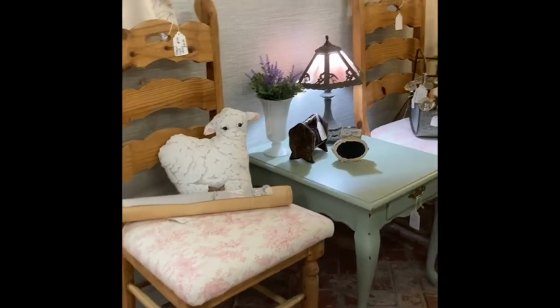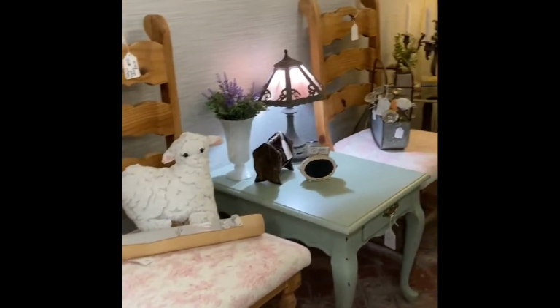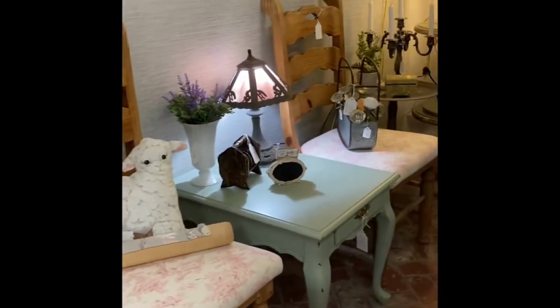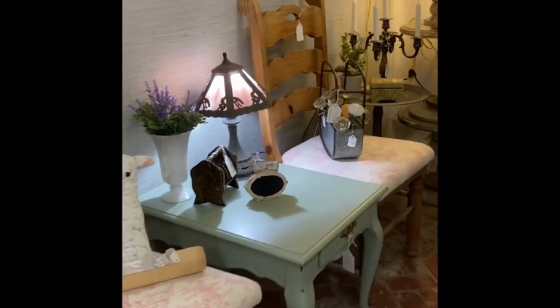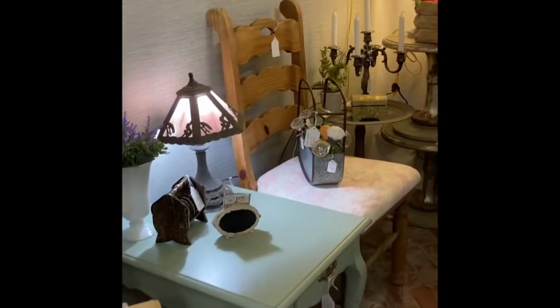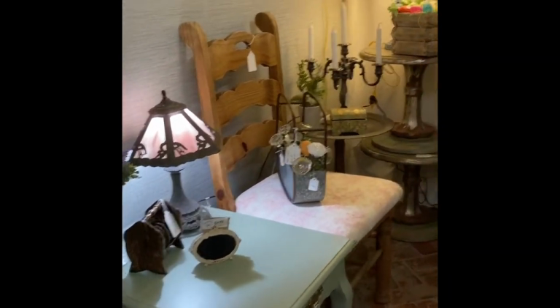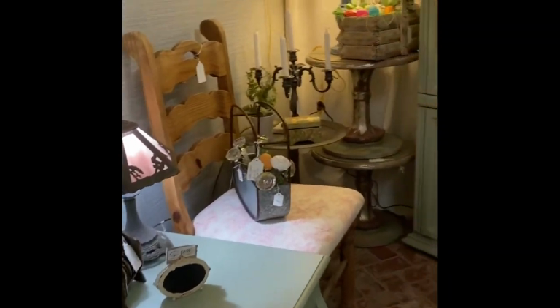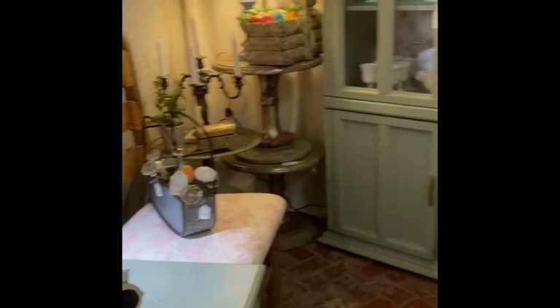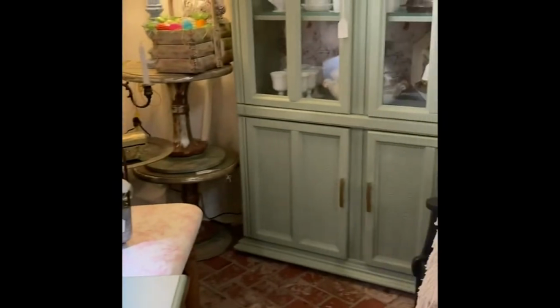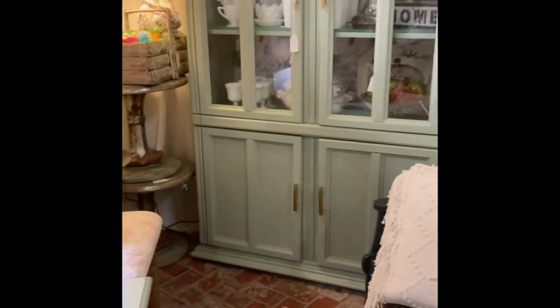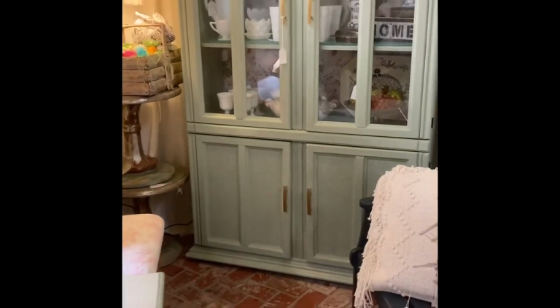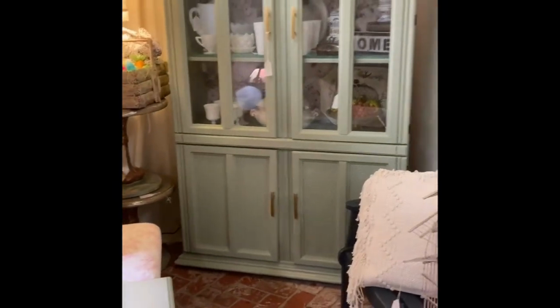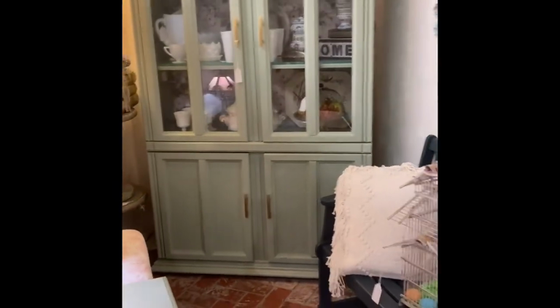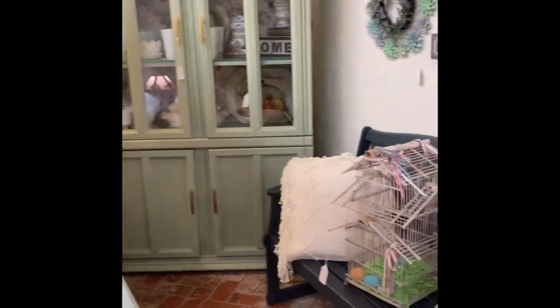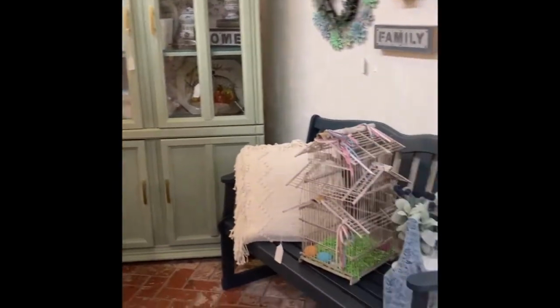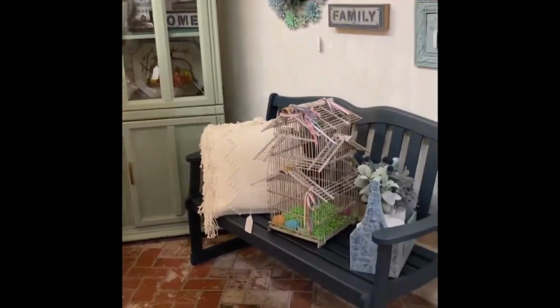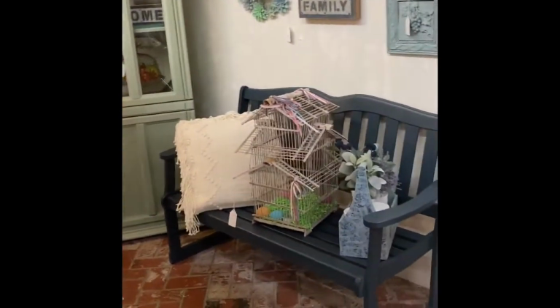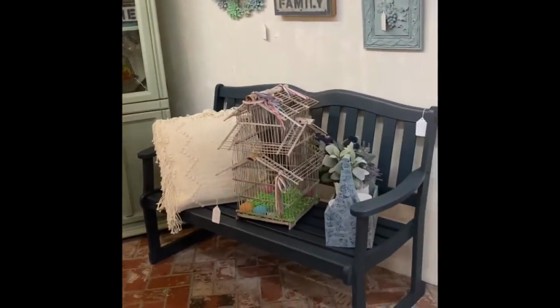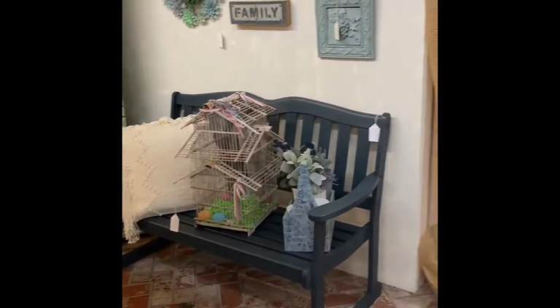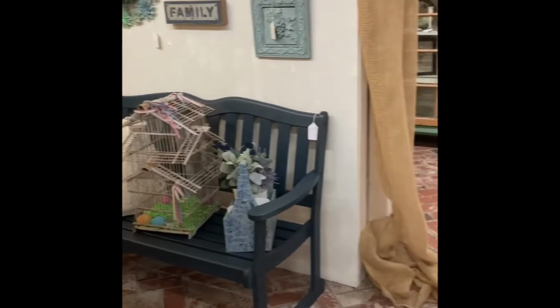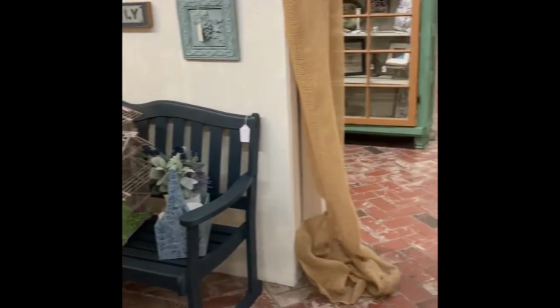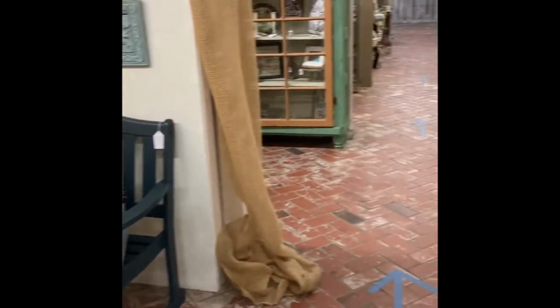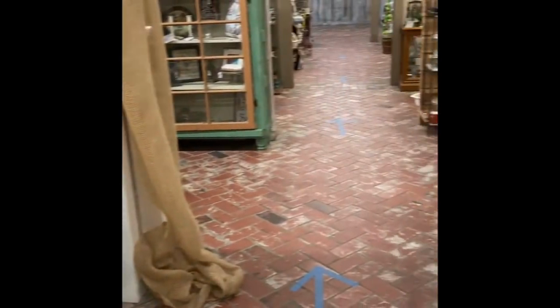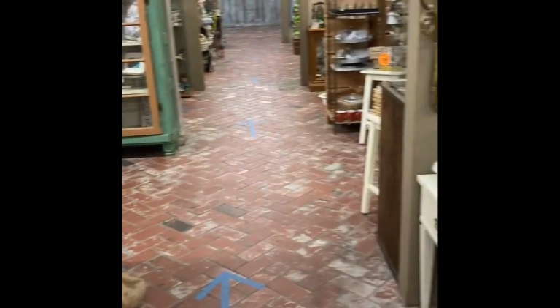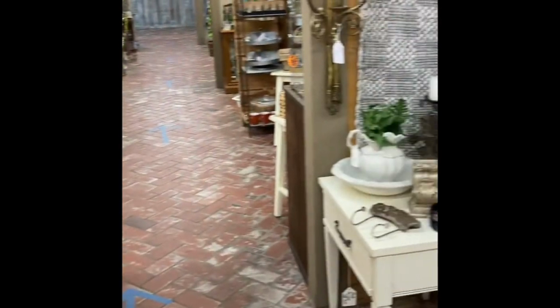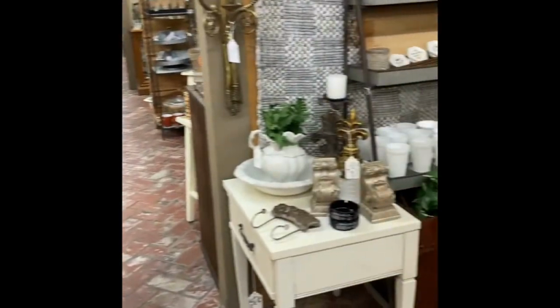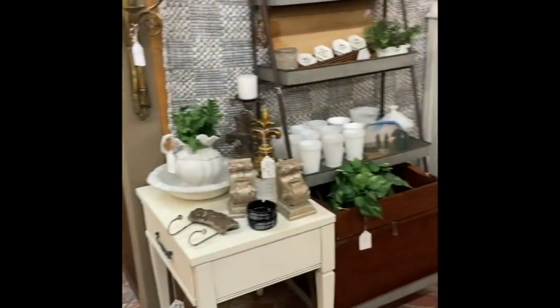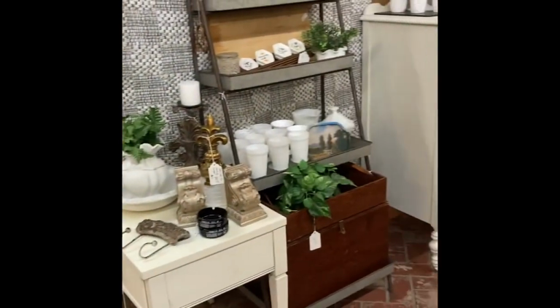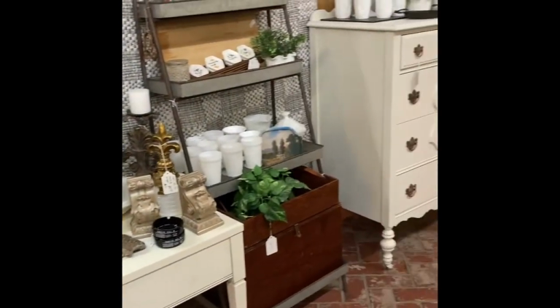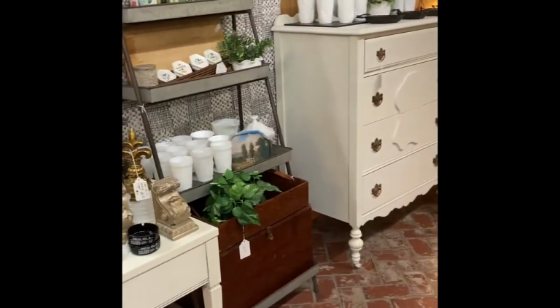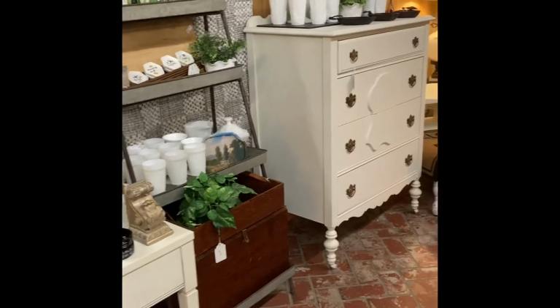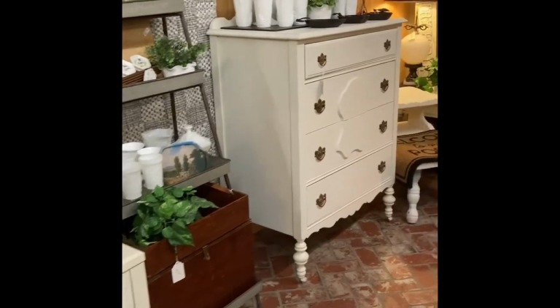Here's a quick walkthrough of my booth now that I've got it filled and staged. Don't forget to give my video a thumbs up and subscribe to my channel if you enjoyed this video. Also let me know if you like this type of video where I'm giving tips and tricks for new booth owners.